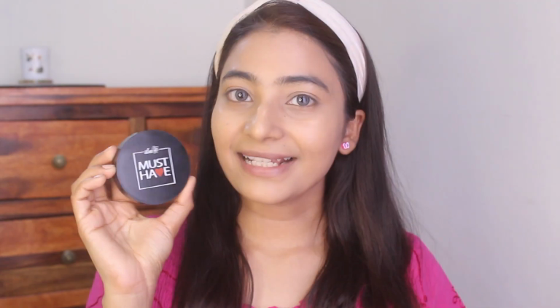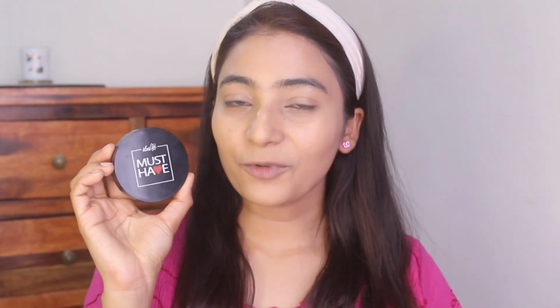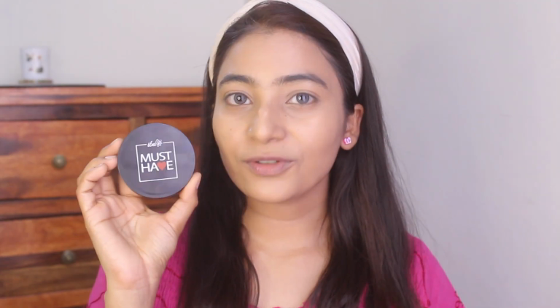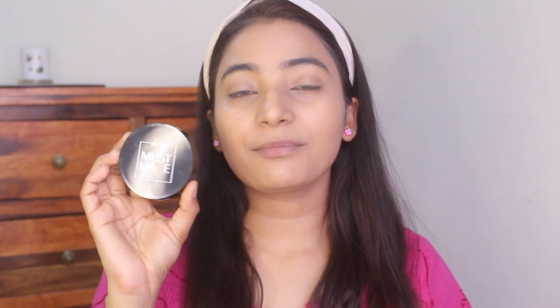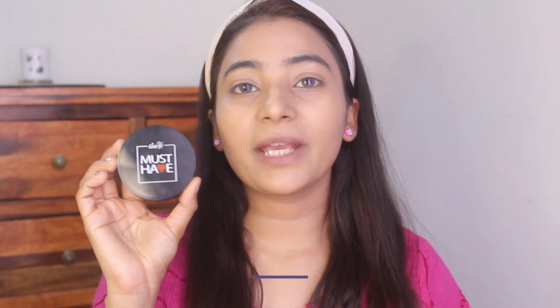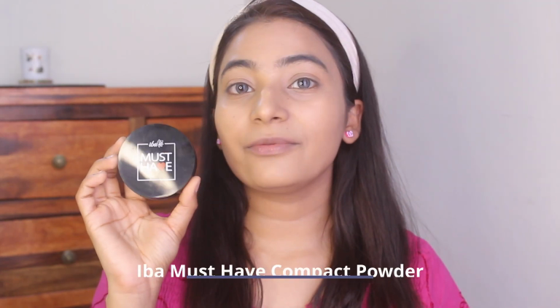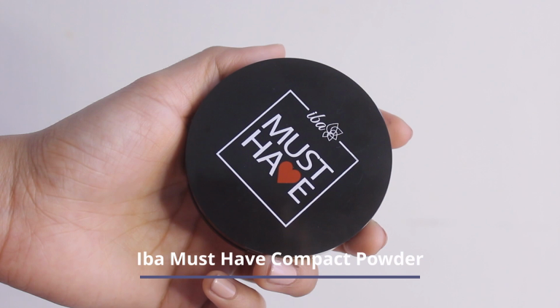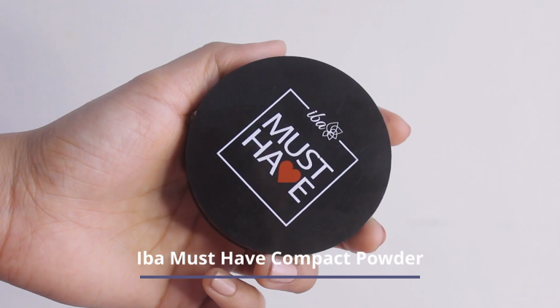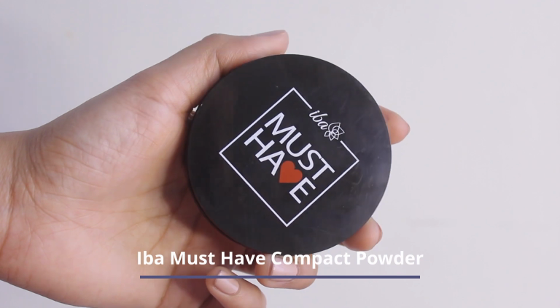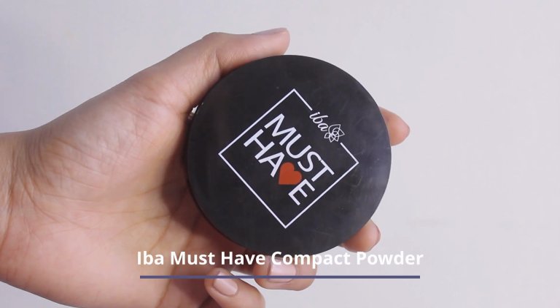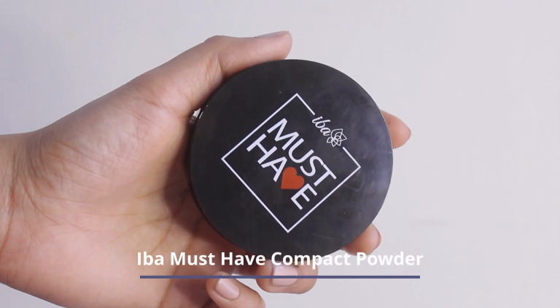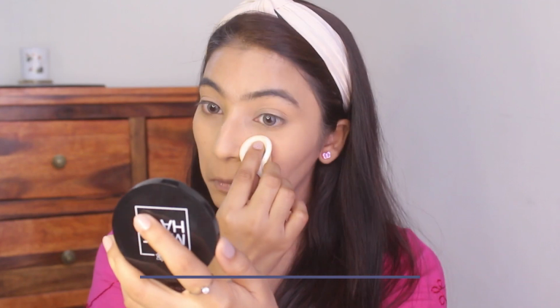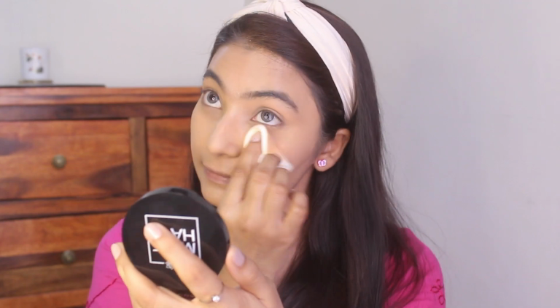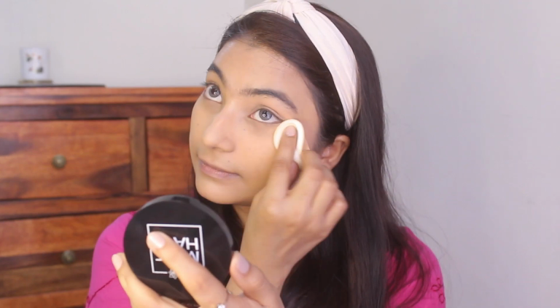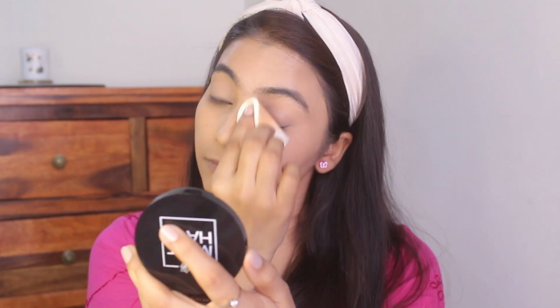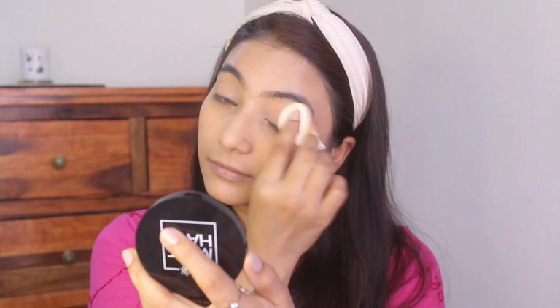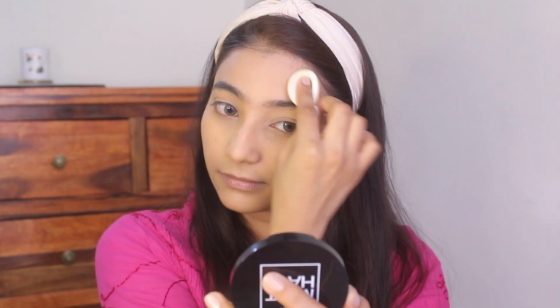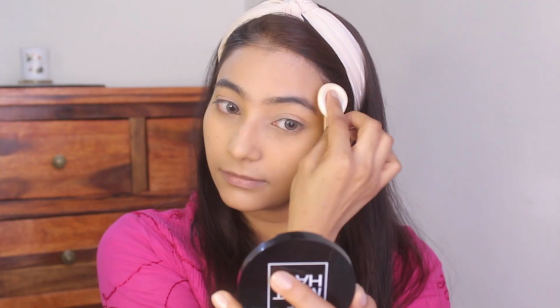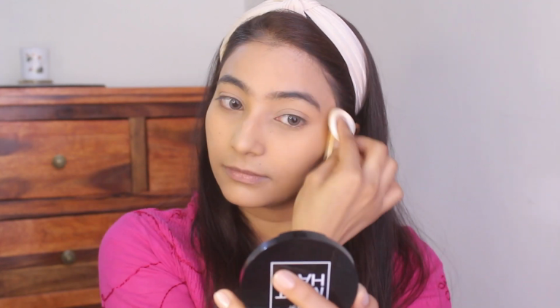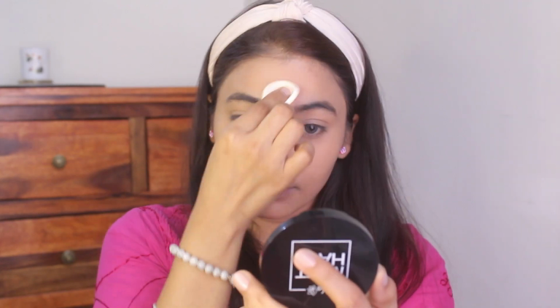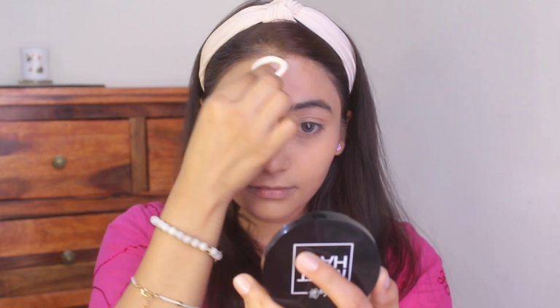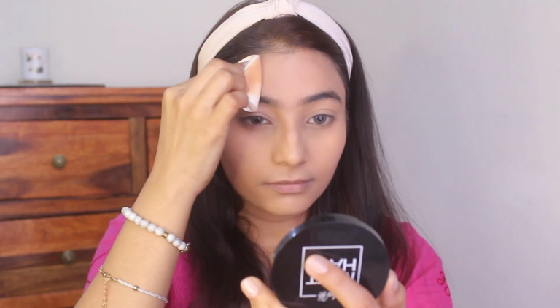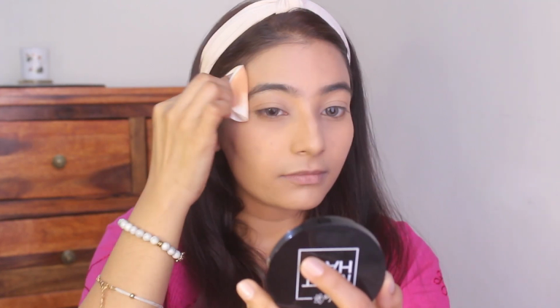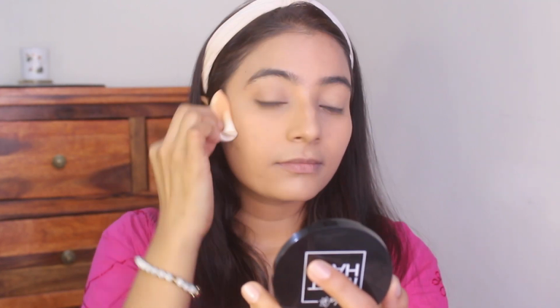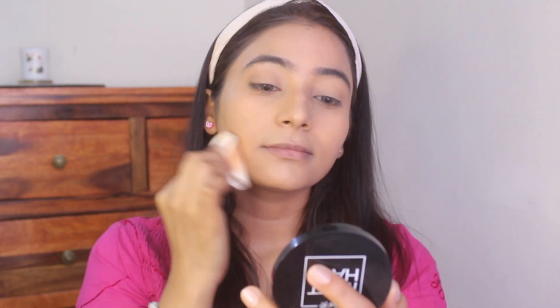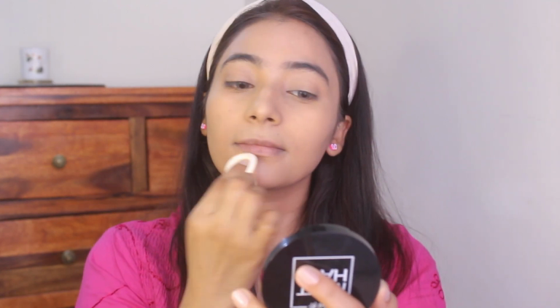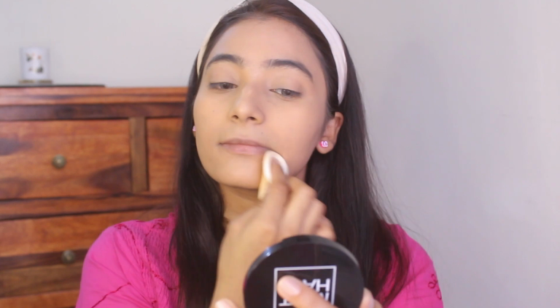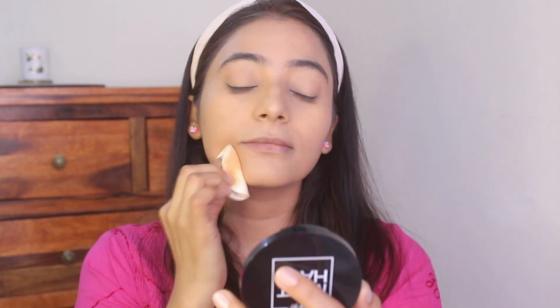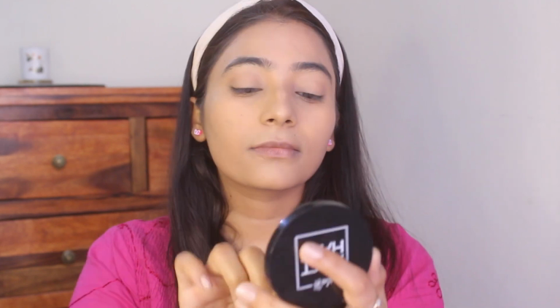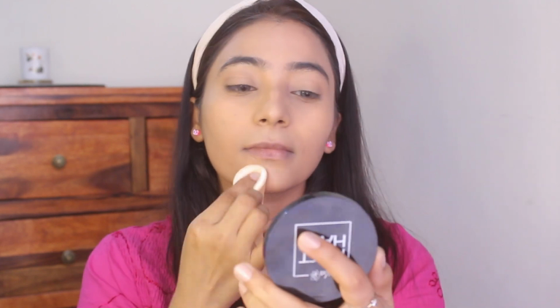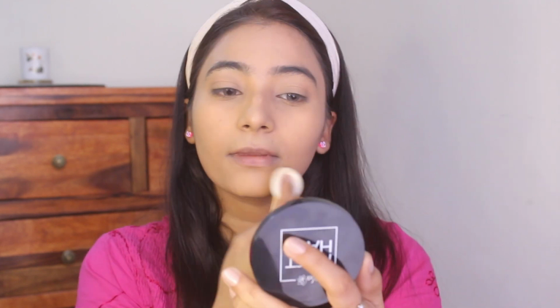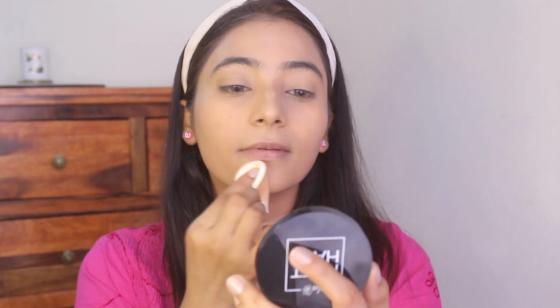Next I'm going to set my makeup with the Must Have Compact. Since it contains willow bark extract, it suits even acne prone skin types and that is so amazing.